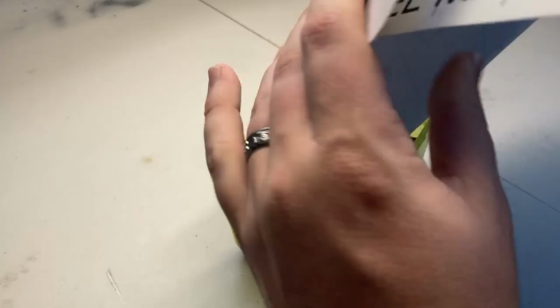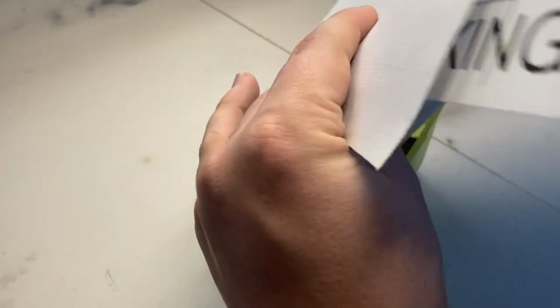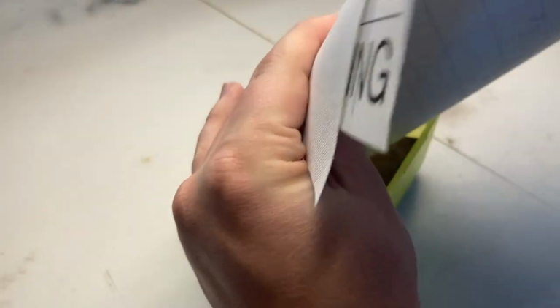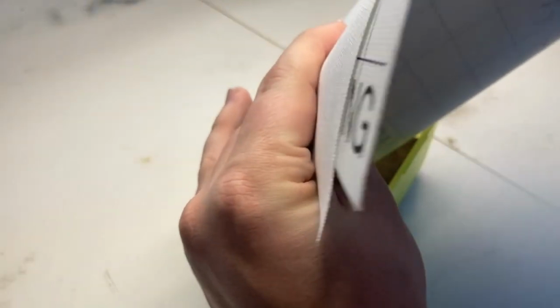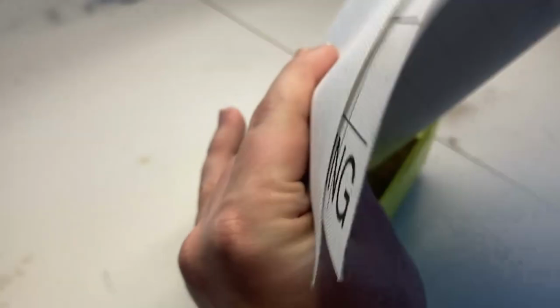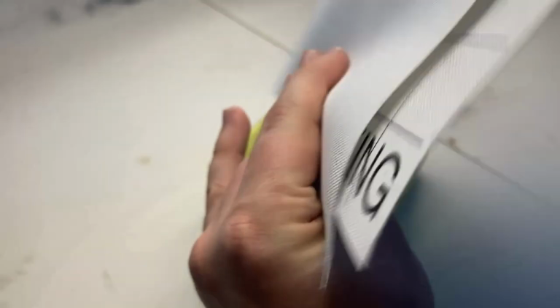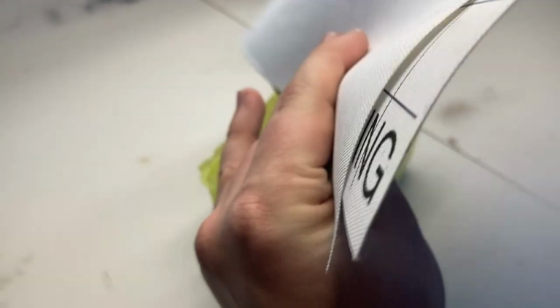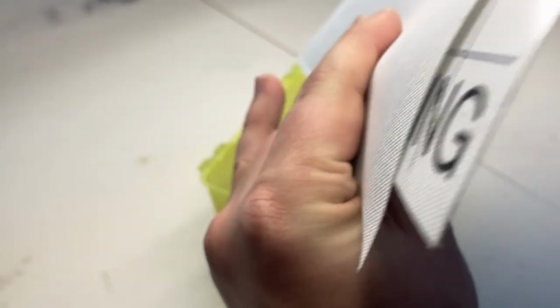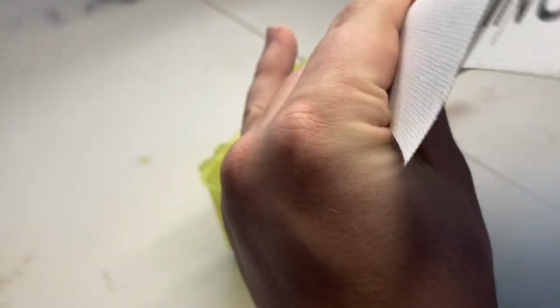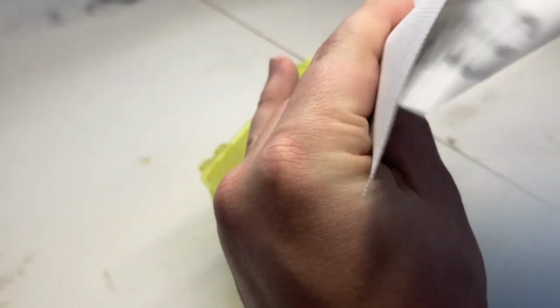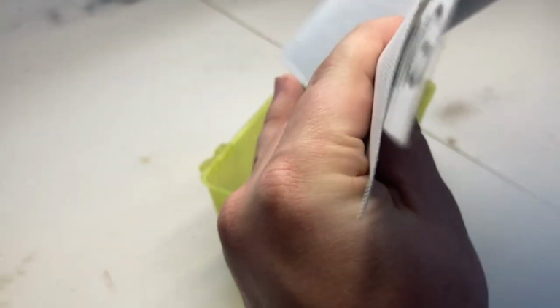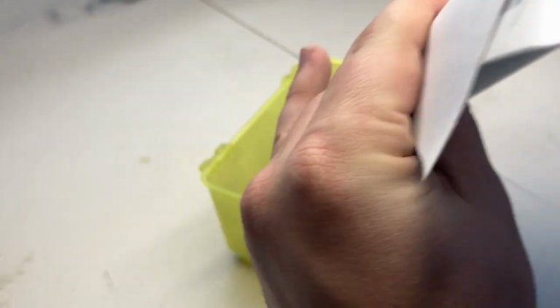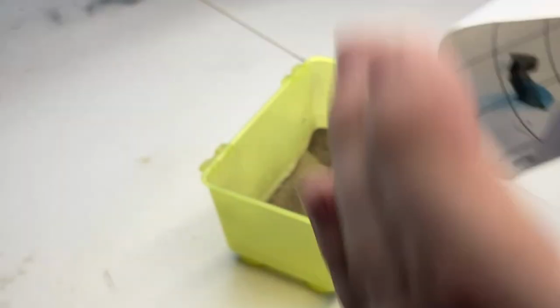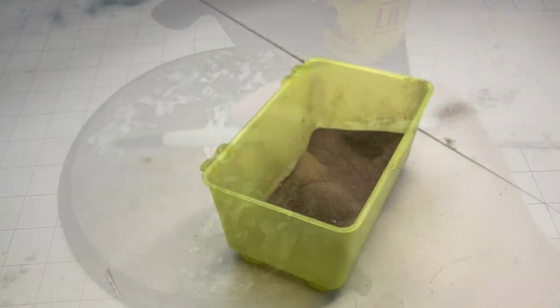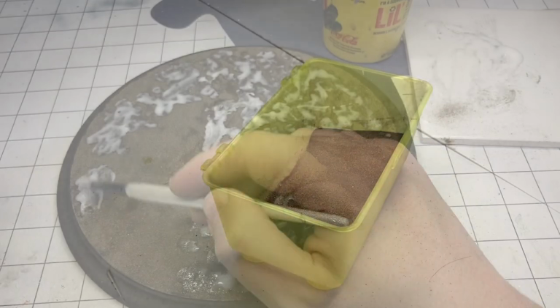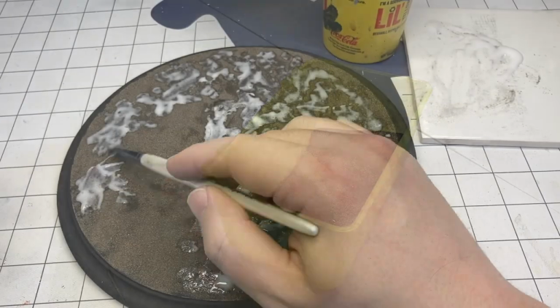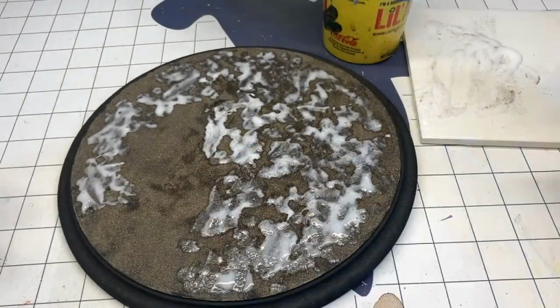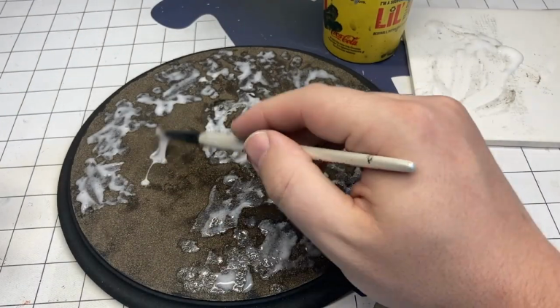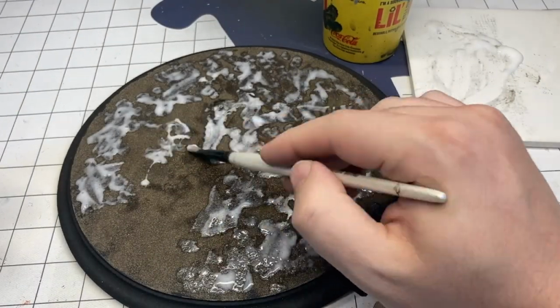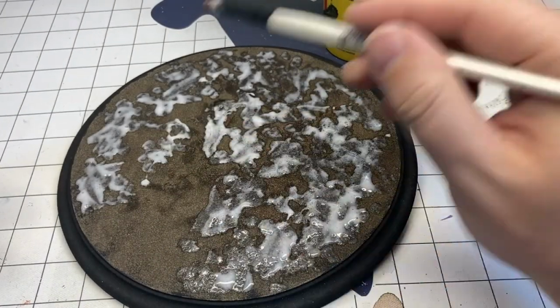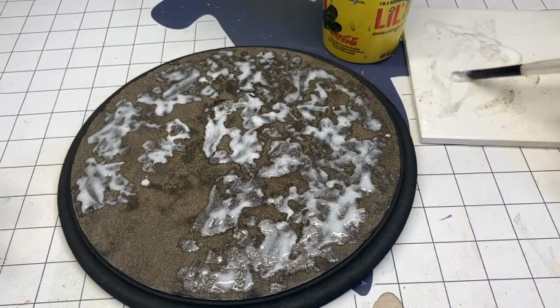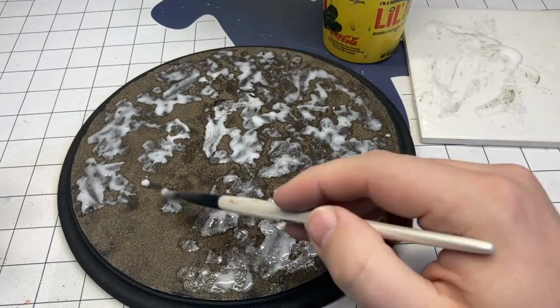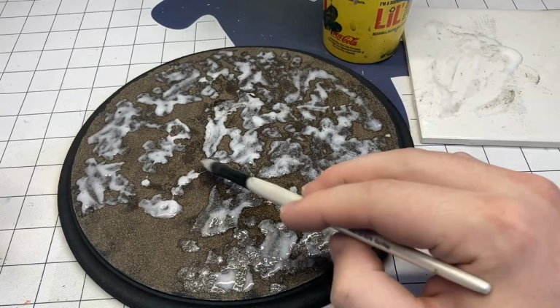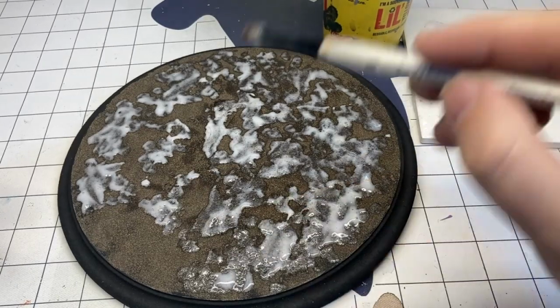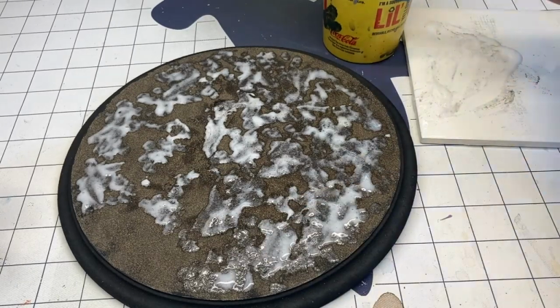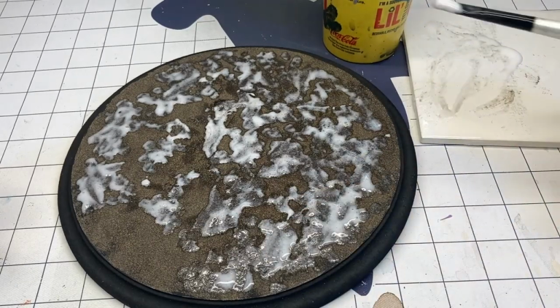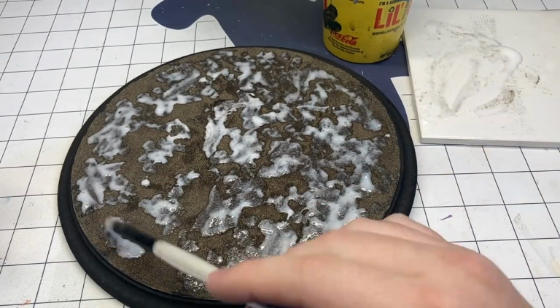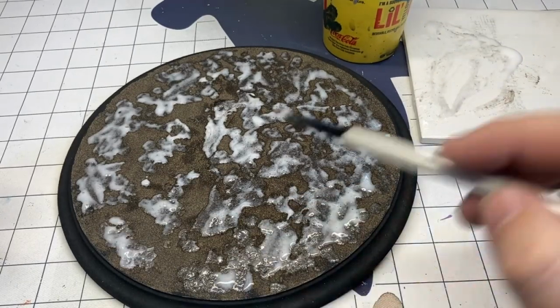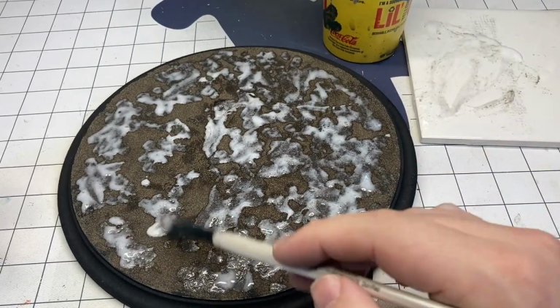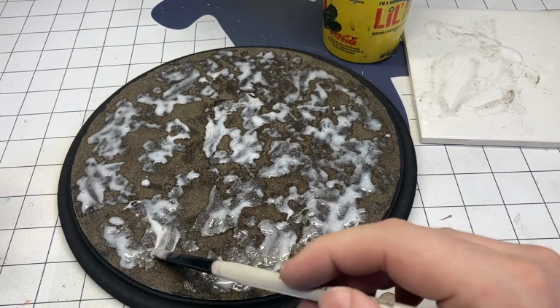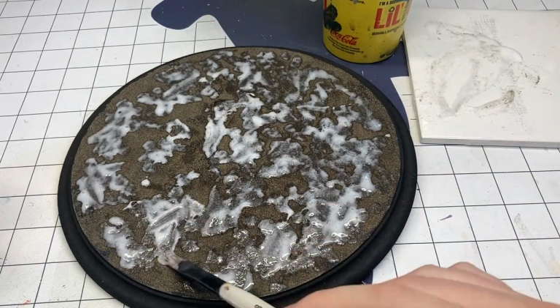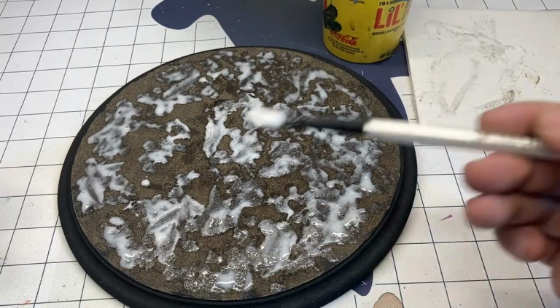This dirt I picked up from my backyard. I sifted it to get fine grain — I didn't want large boulders or rocks or anything in there. It looks out of scale to me.